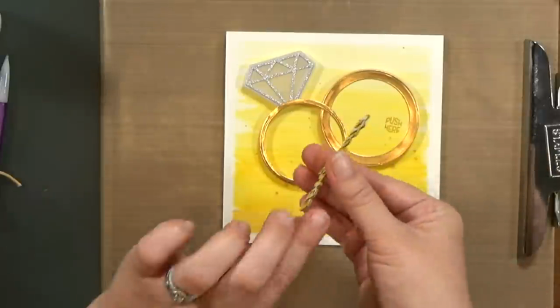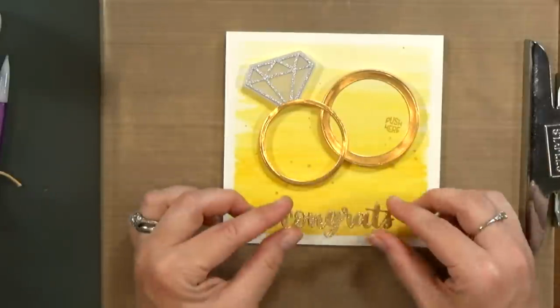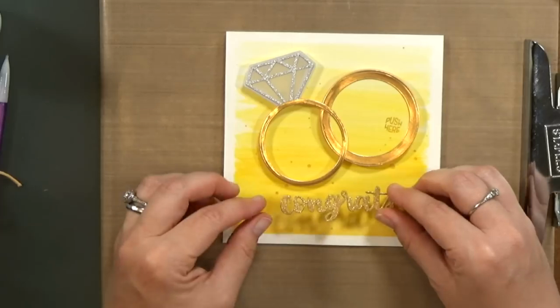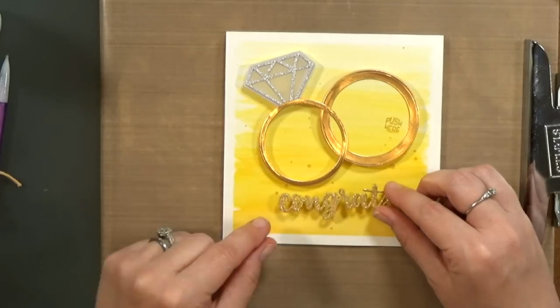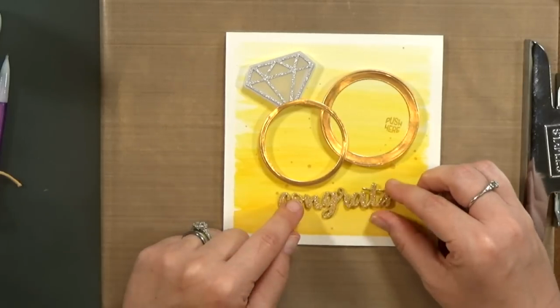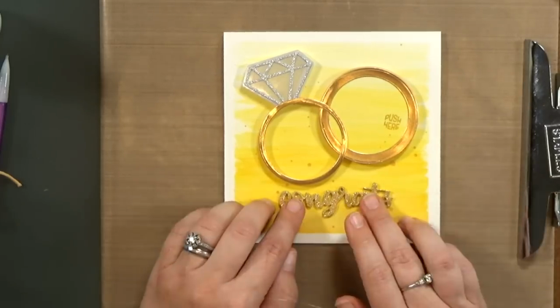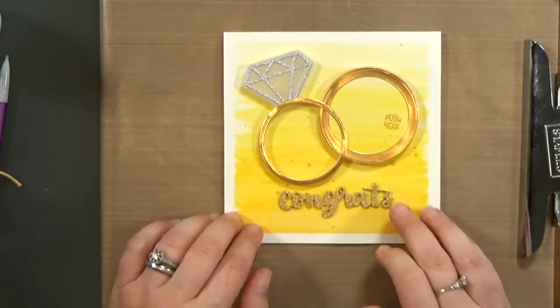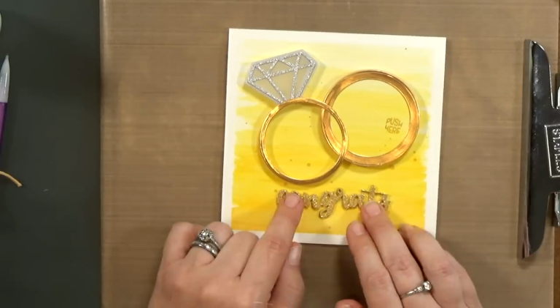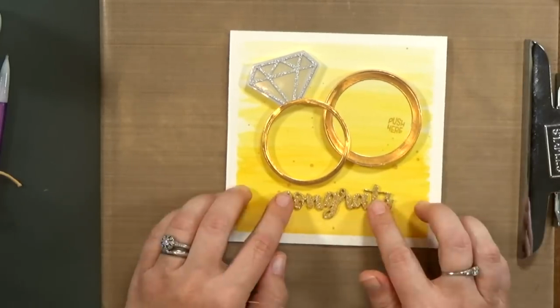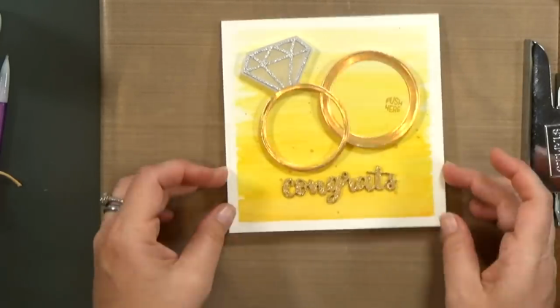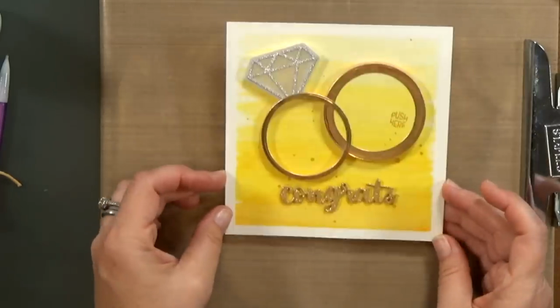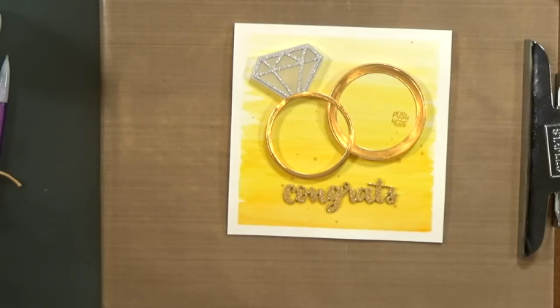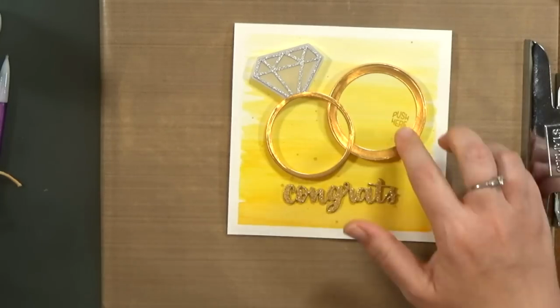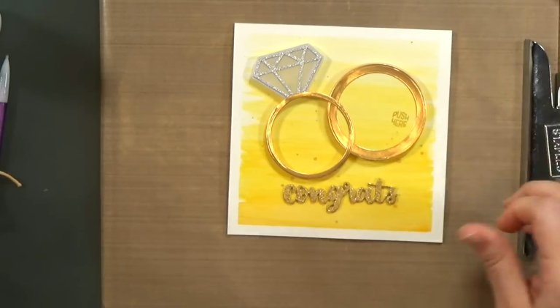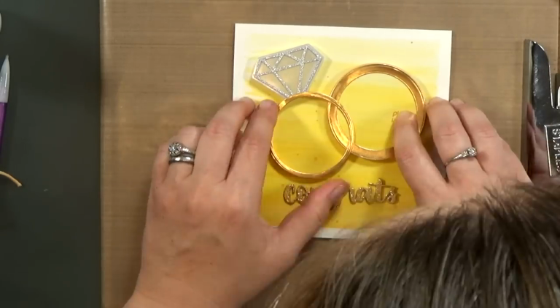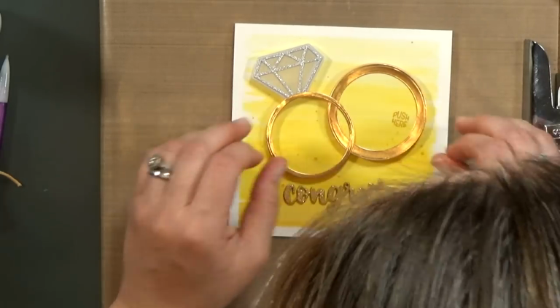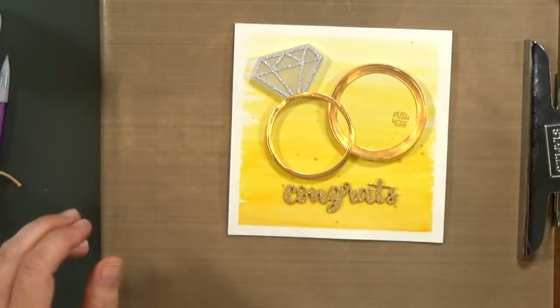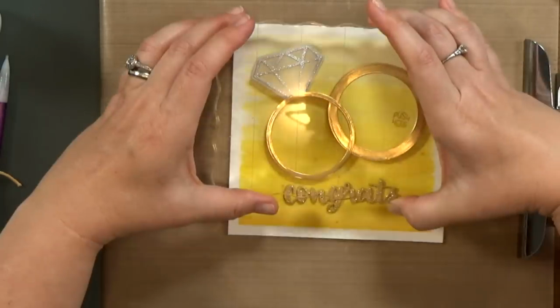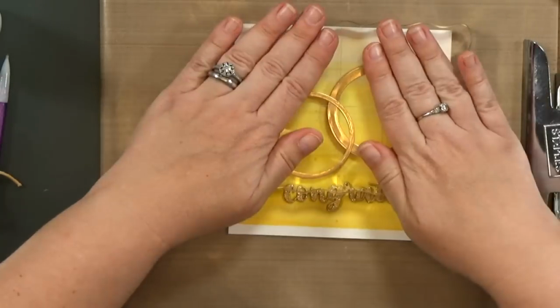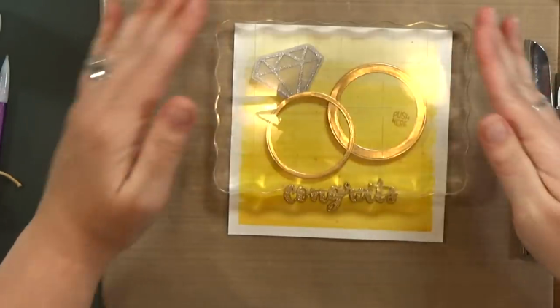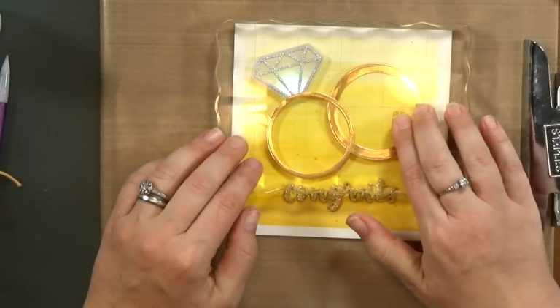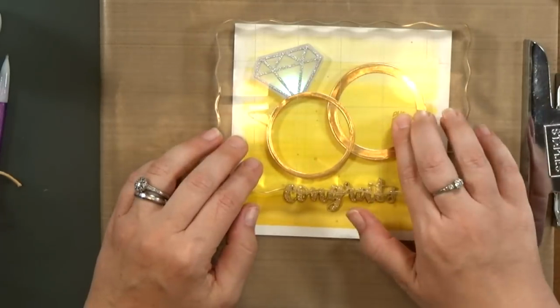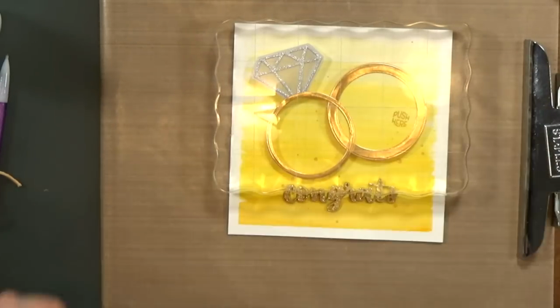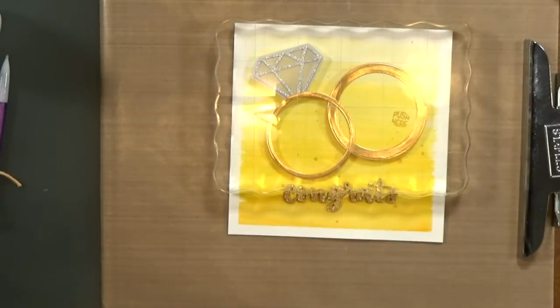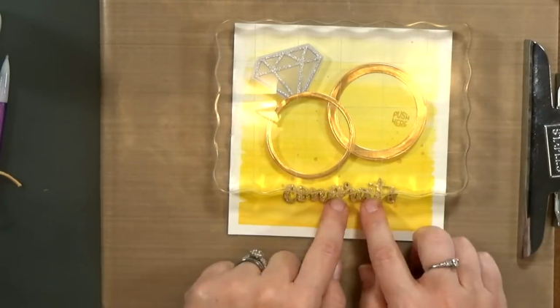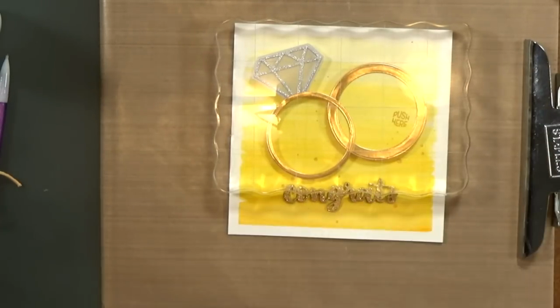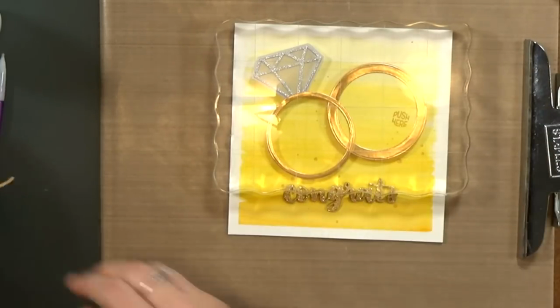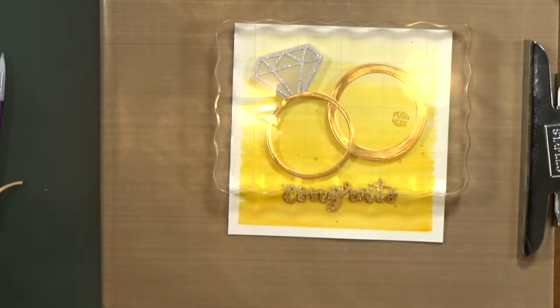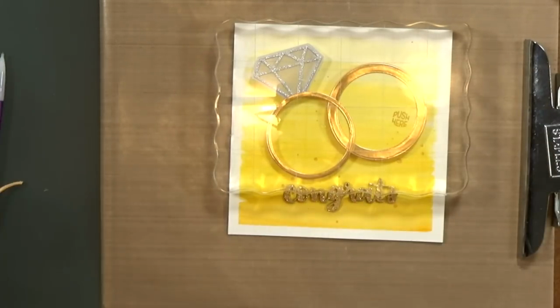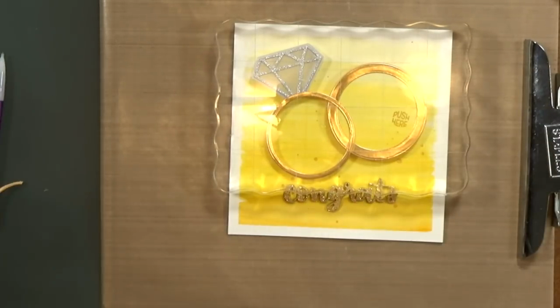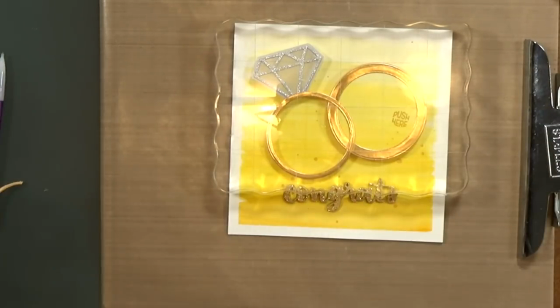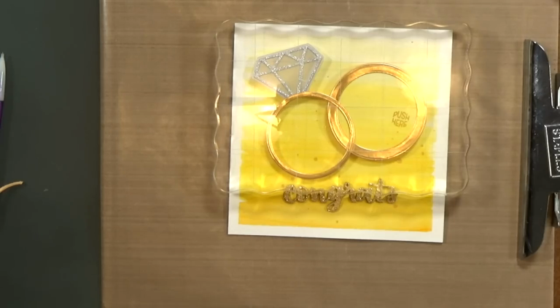I love this 'congrats' — it's a beautiful brush script from Heffy Doodle. I love it. So now I'm going to weigh it down while it dries. And then the card is done — that finishes up this card.